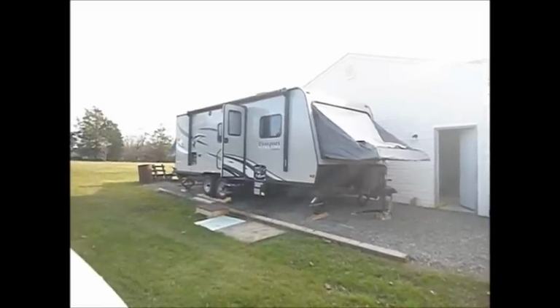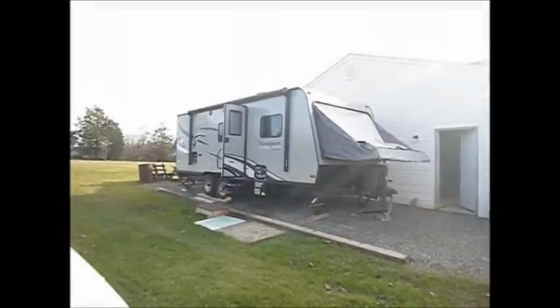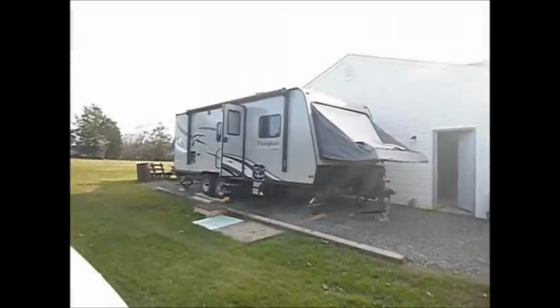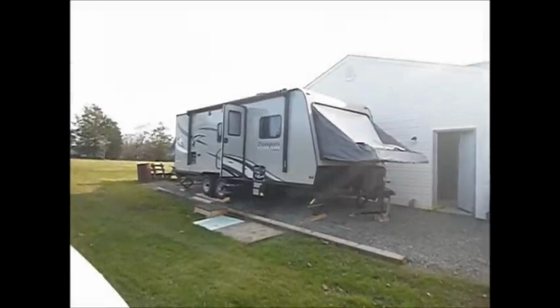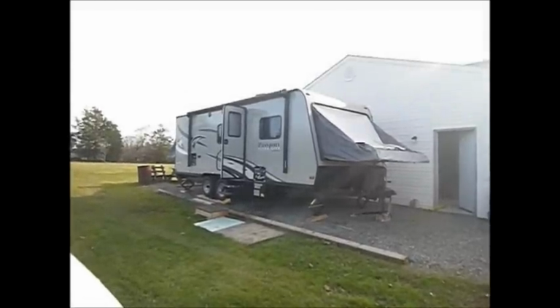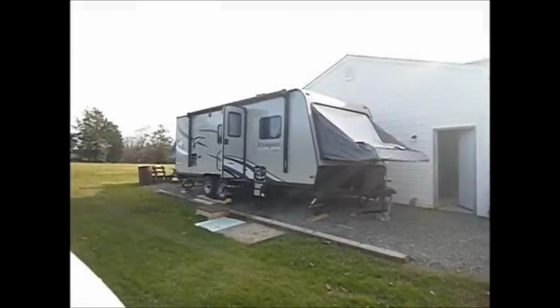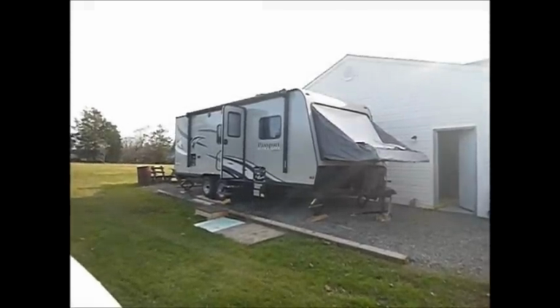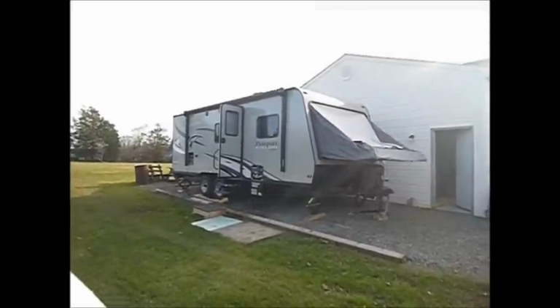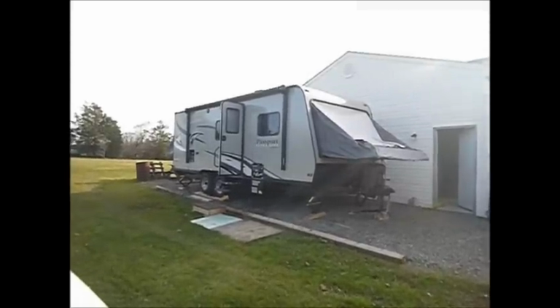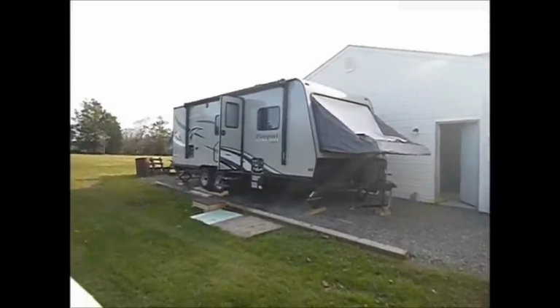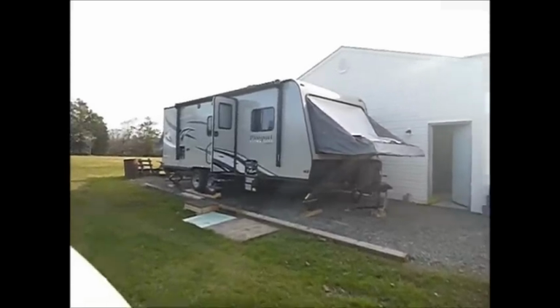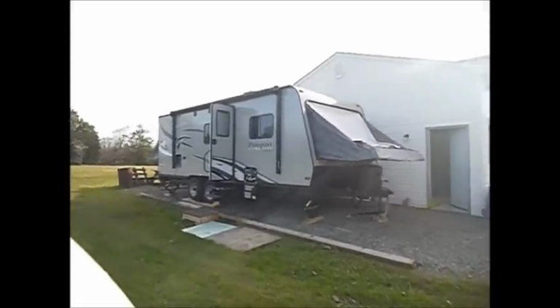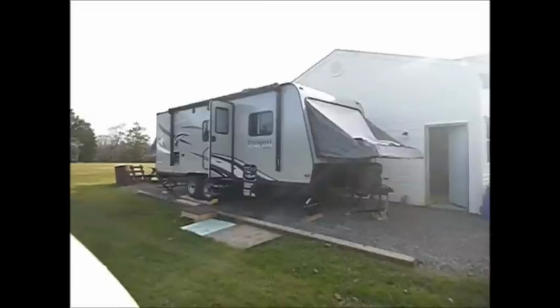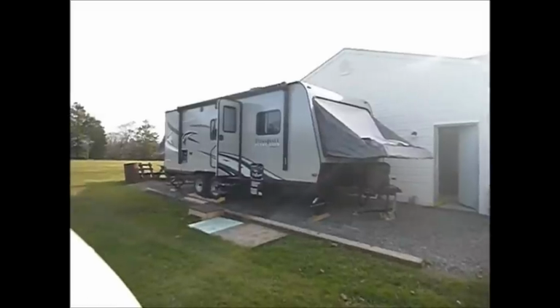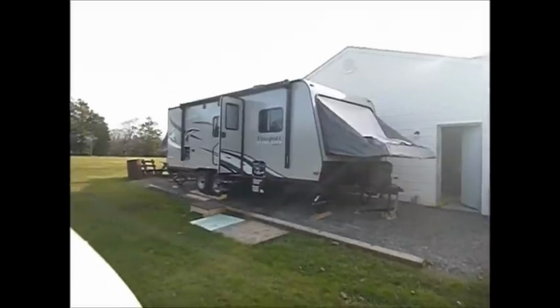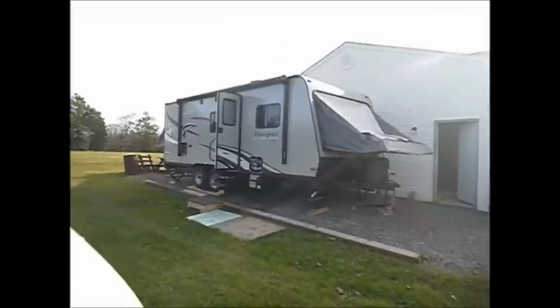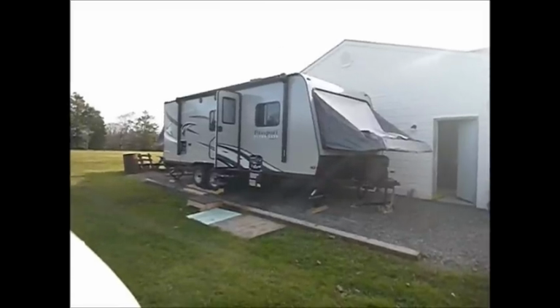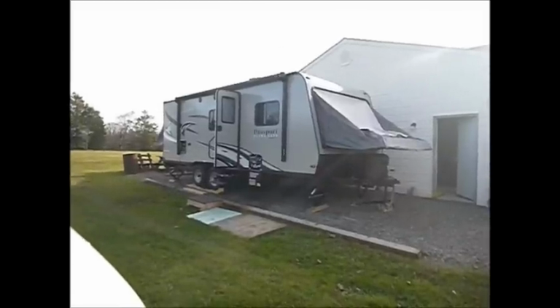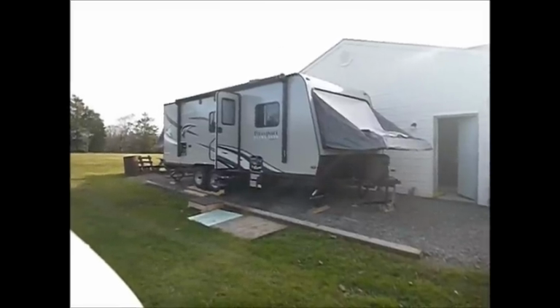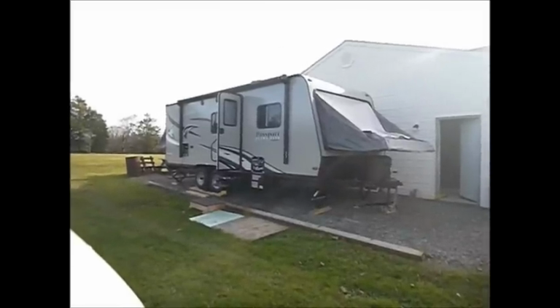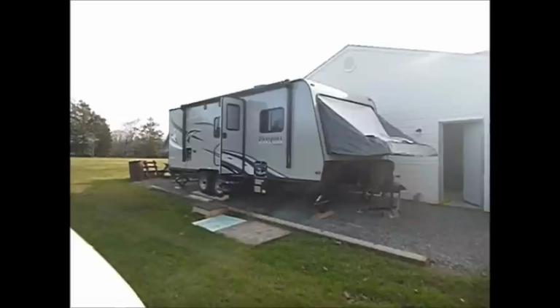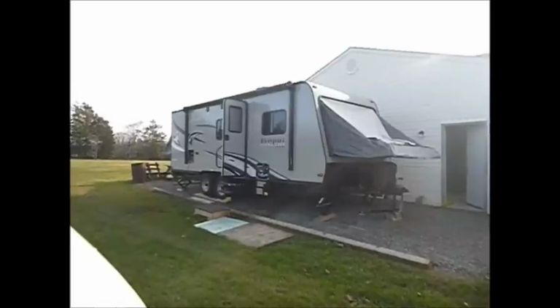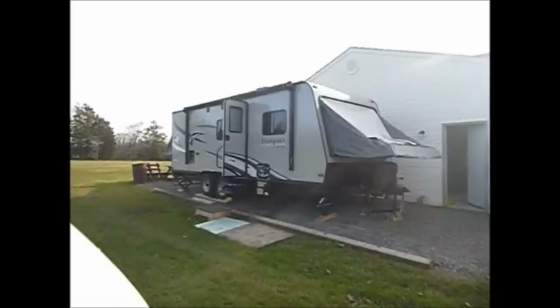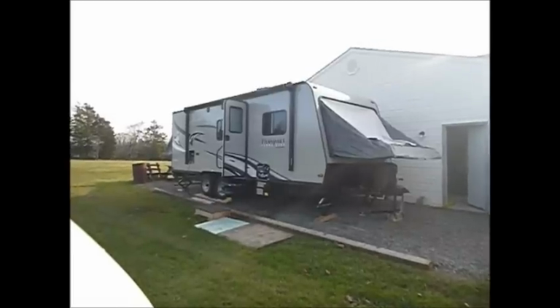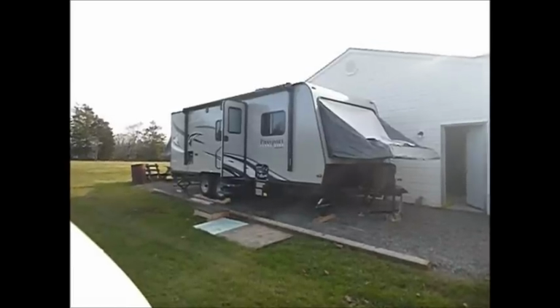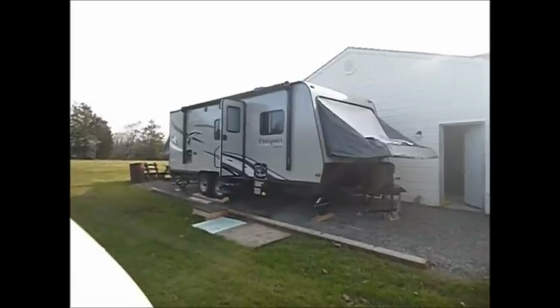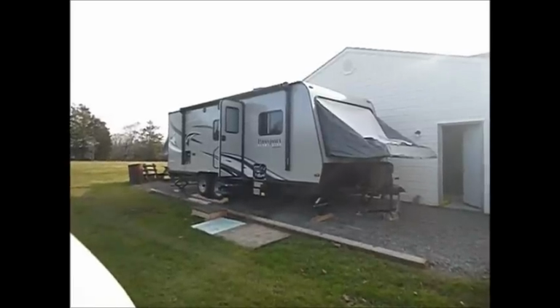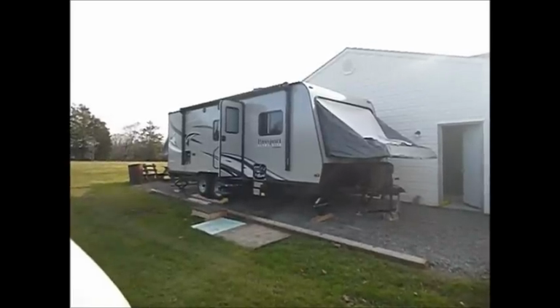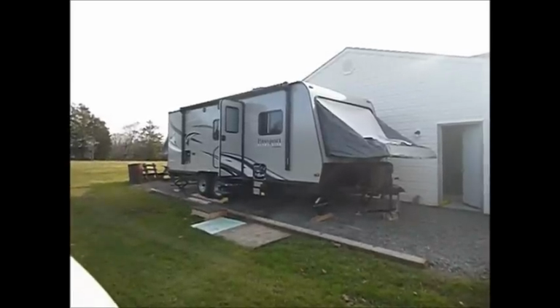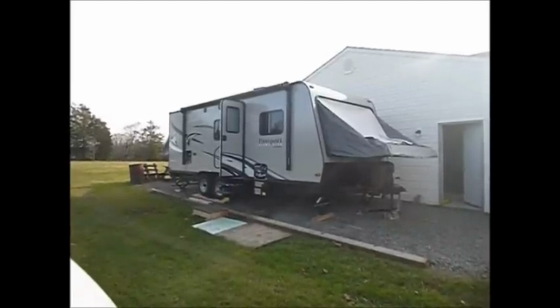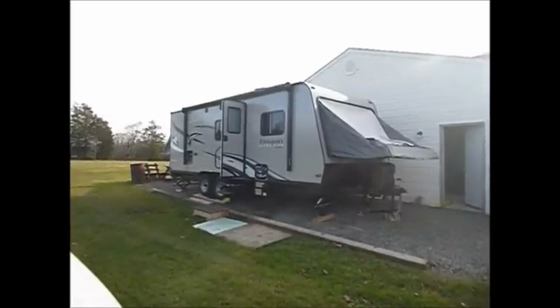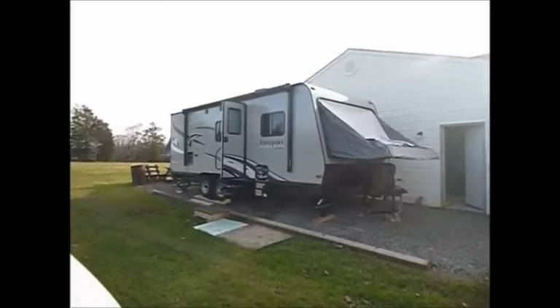I'm going to do a short video on how to winterize our Passport 217. It's a hybrid travel trailer, and since it's new to us, I just wanted to go through and do a short winterizing video.